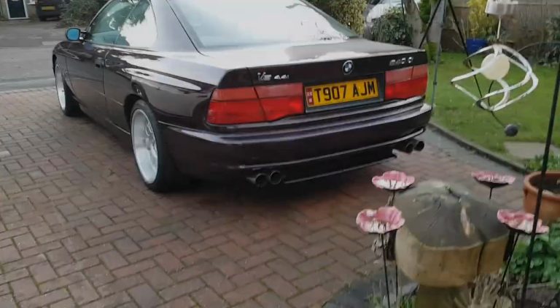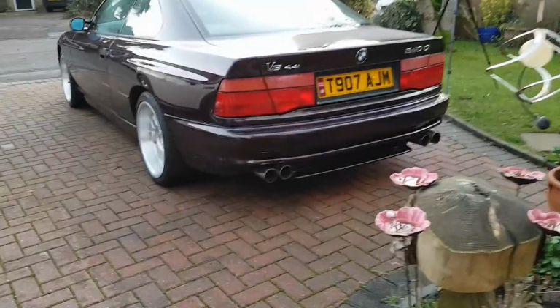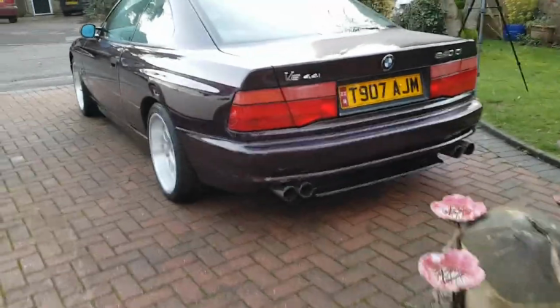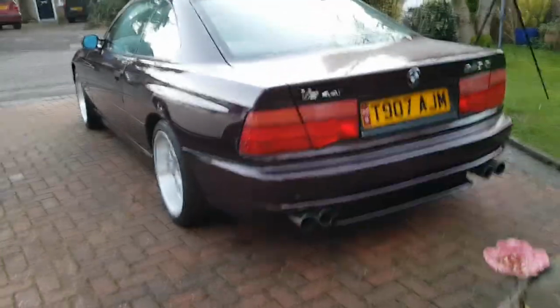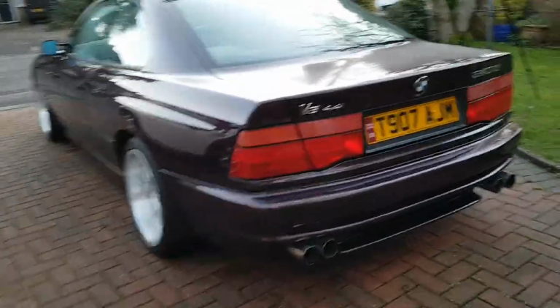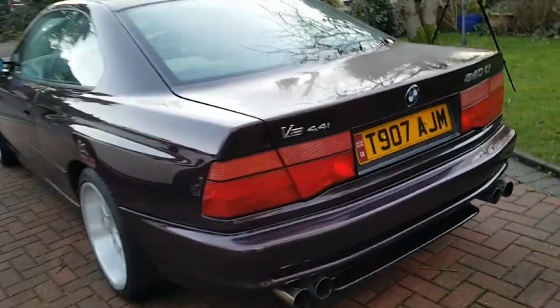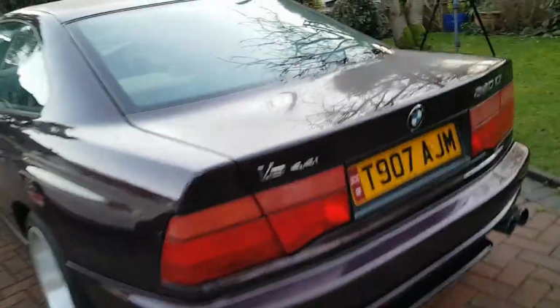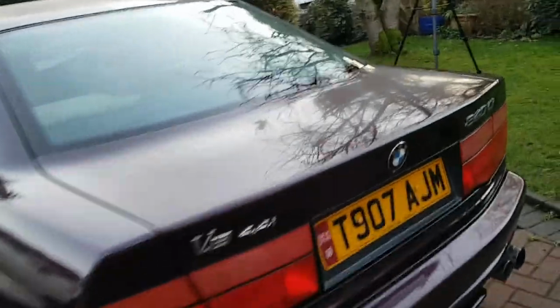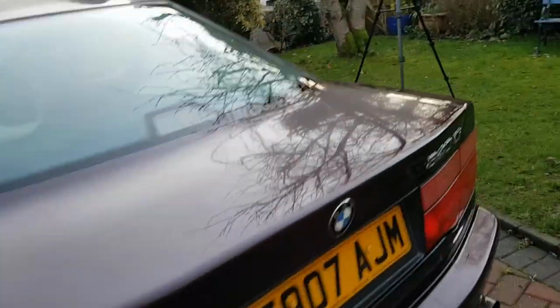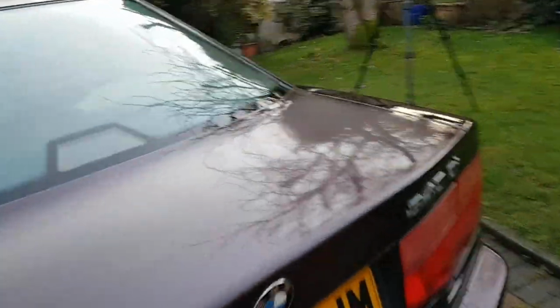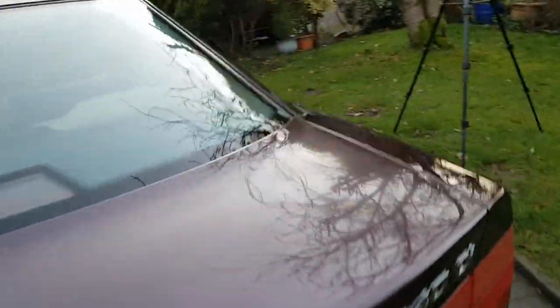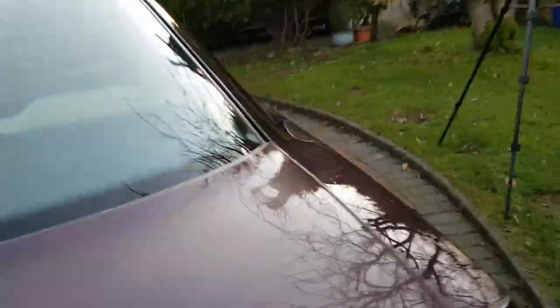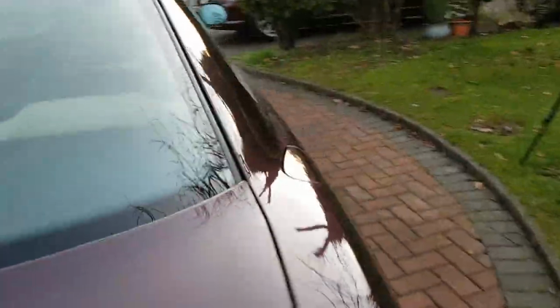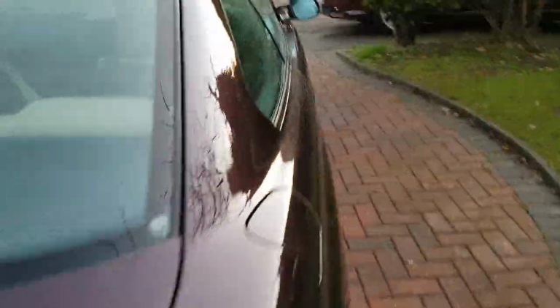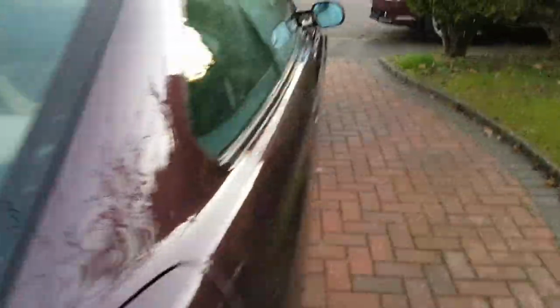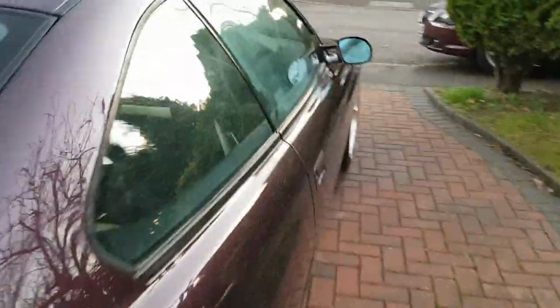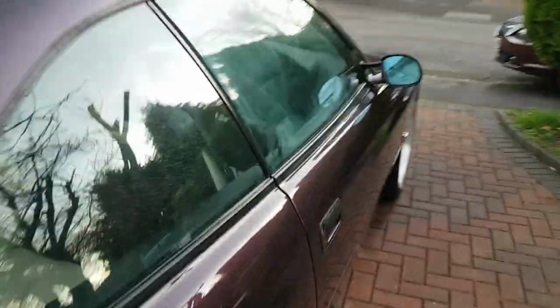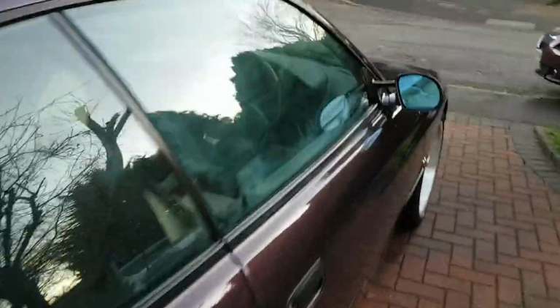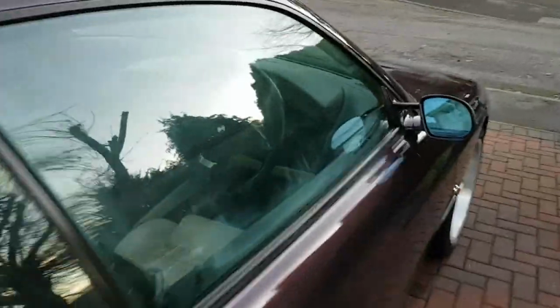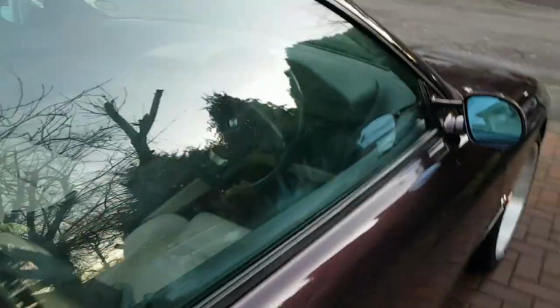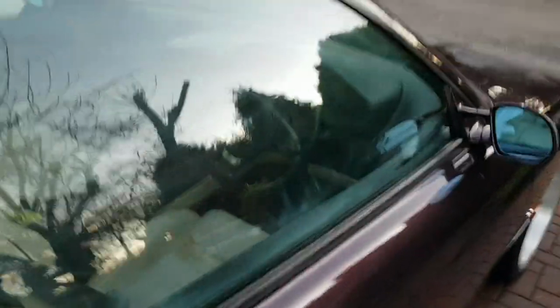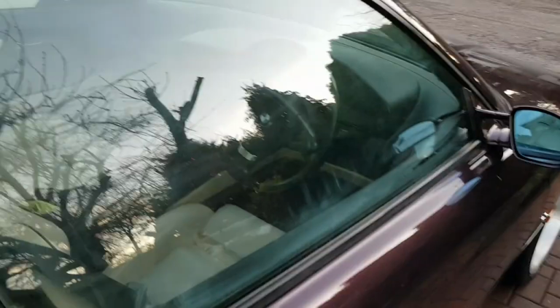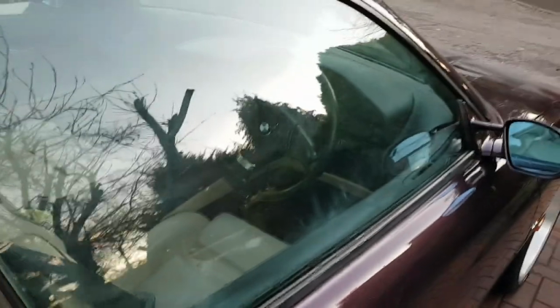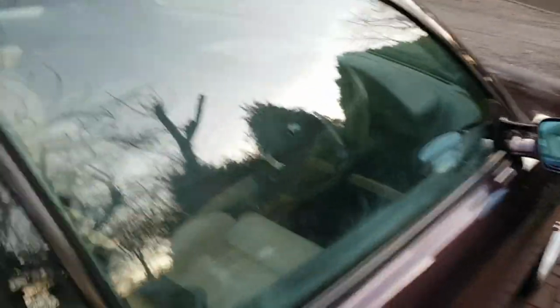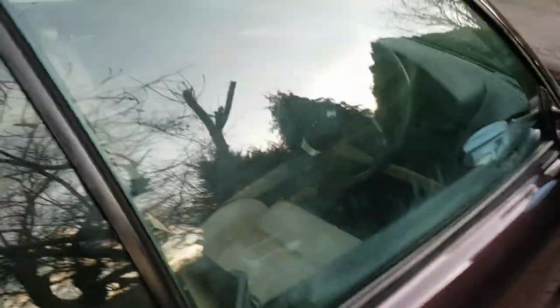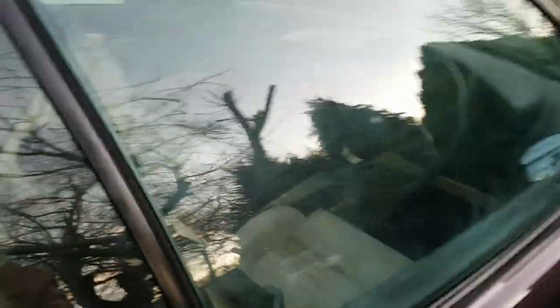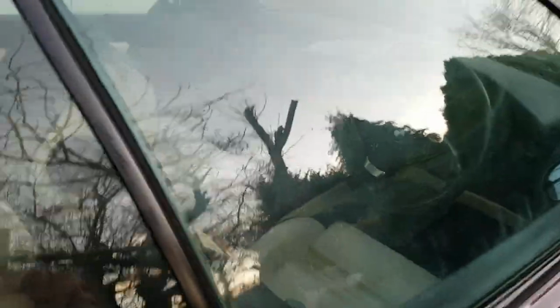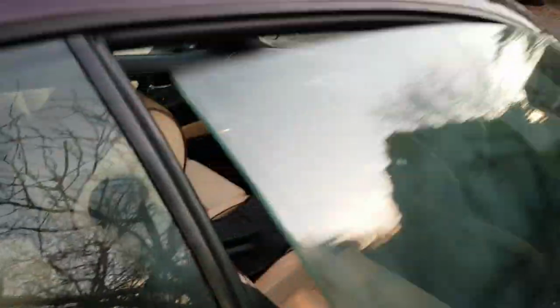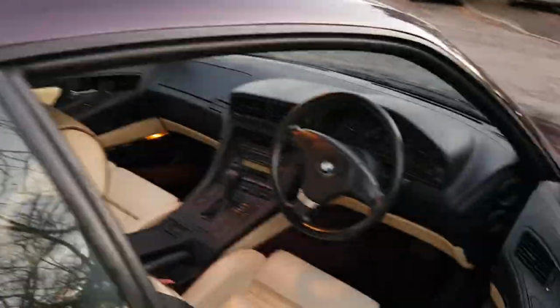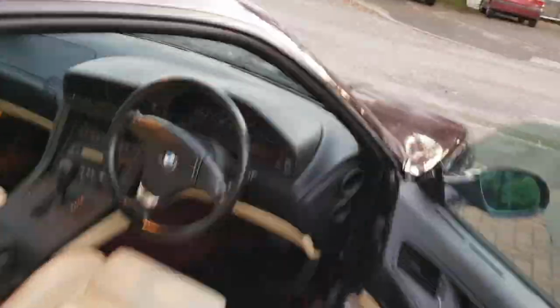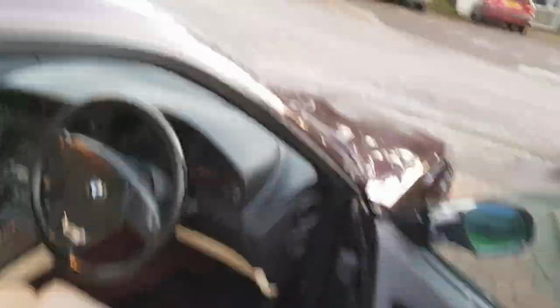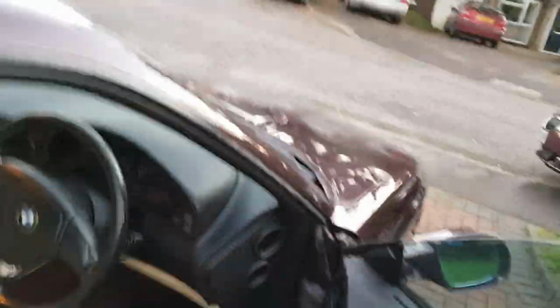Hello and welcome to Tim's BMW repairs and information. Very quick one today — all we're going to do is change the wiper blades, and on a BMW it's not quite as easy as you'd have thought.